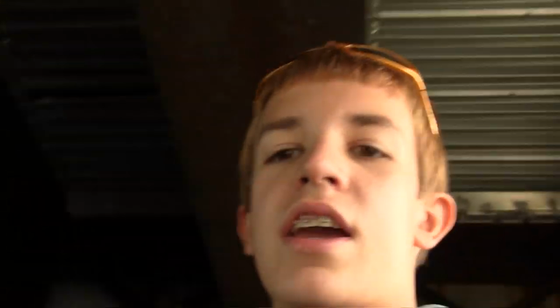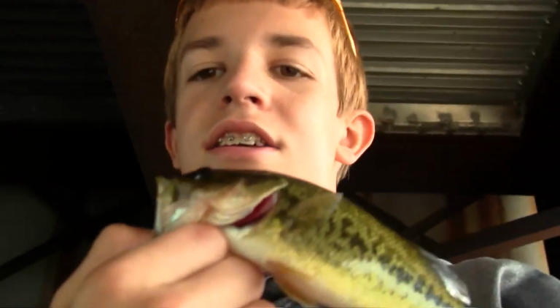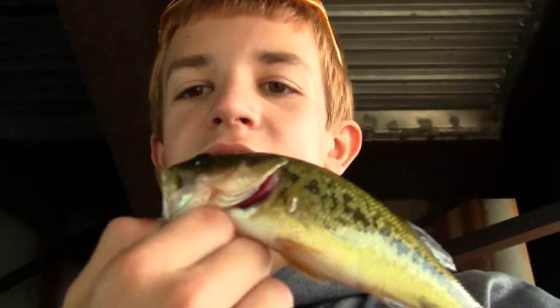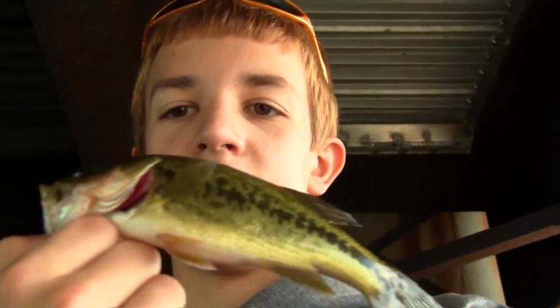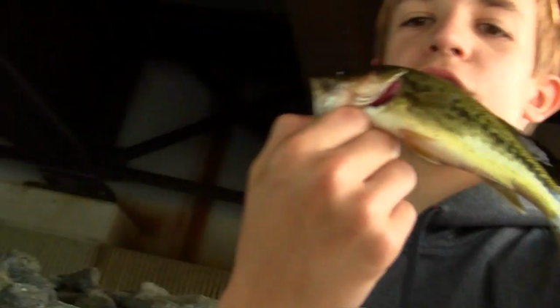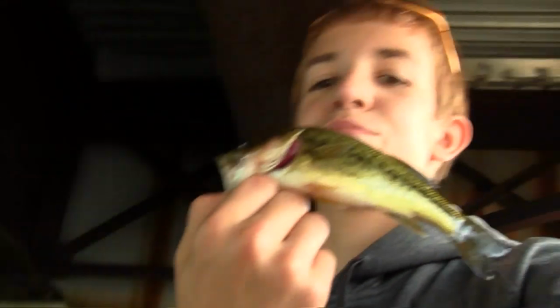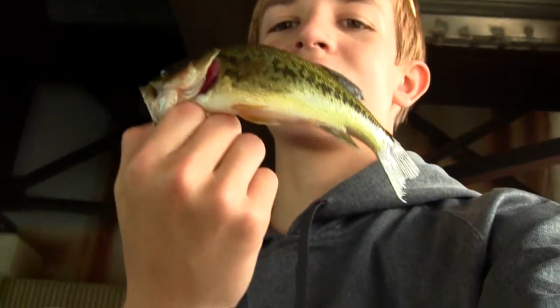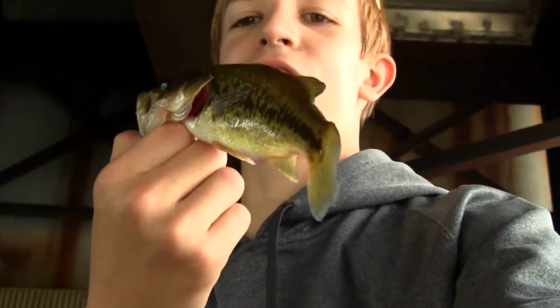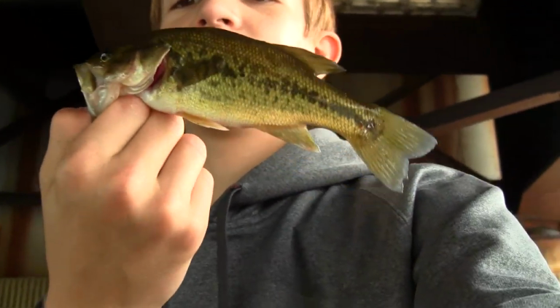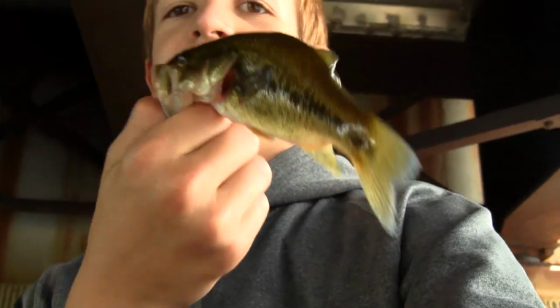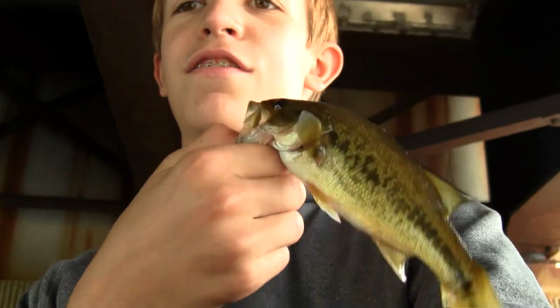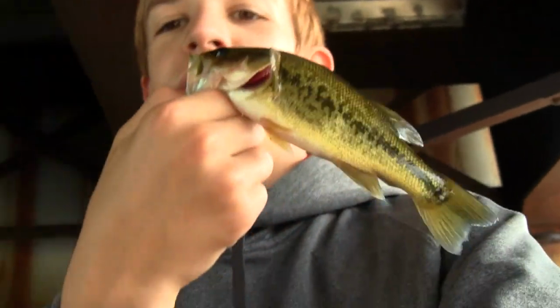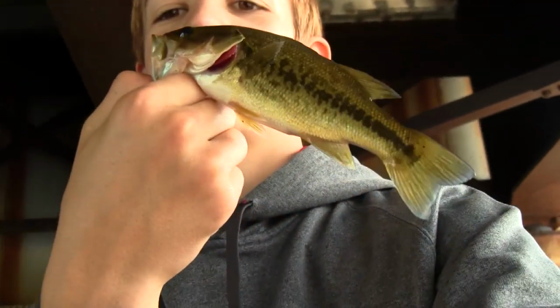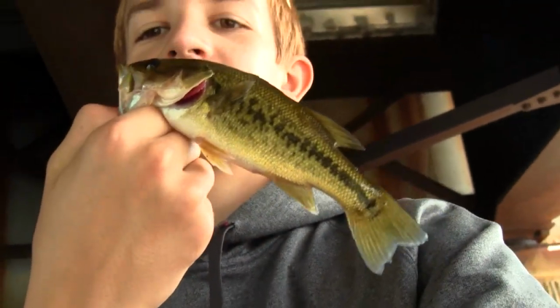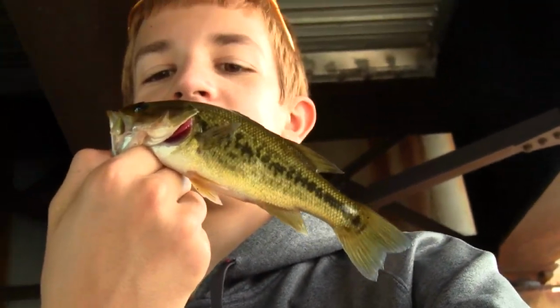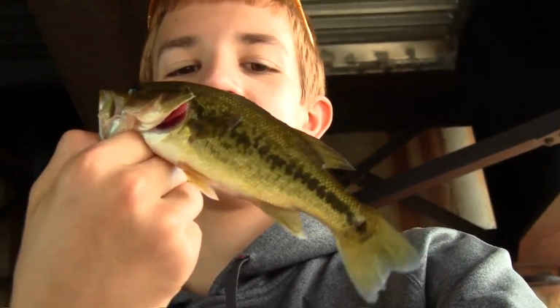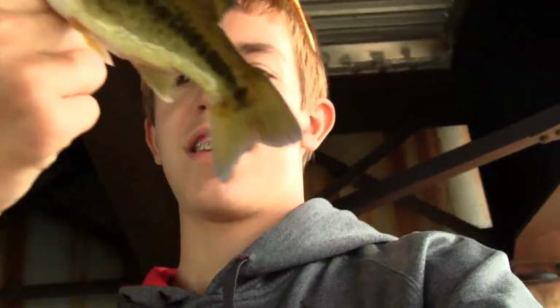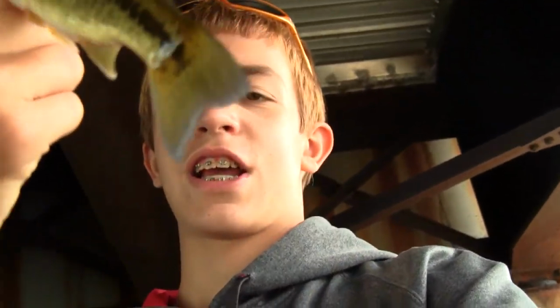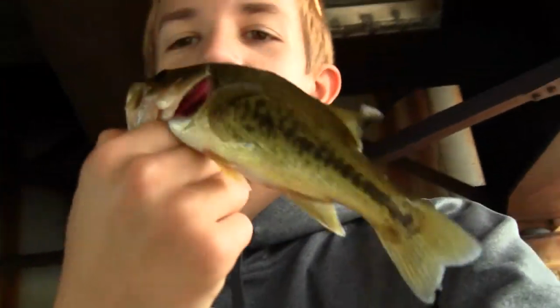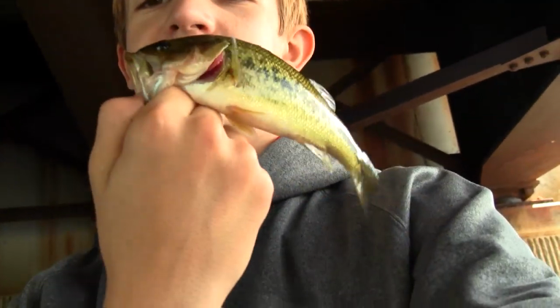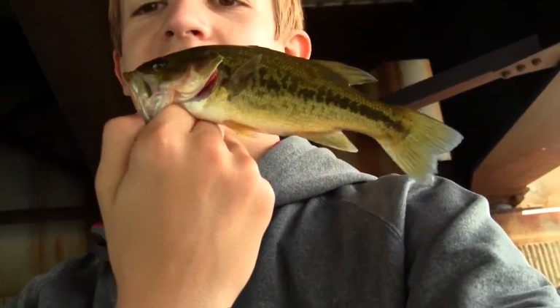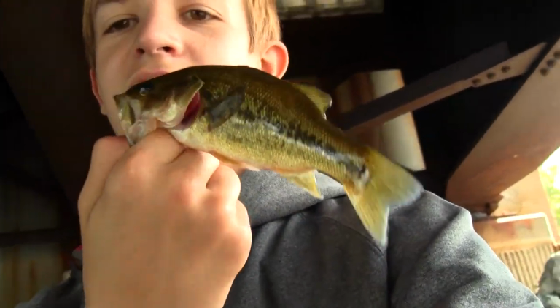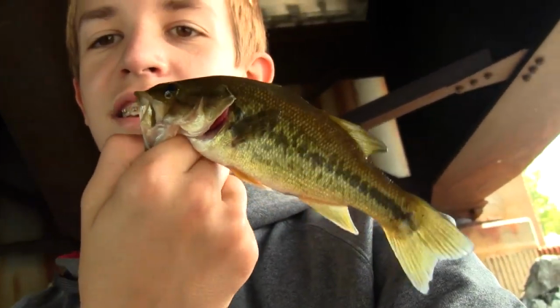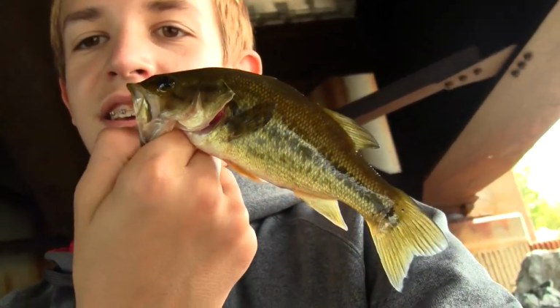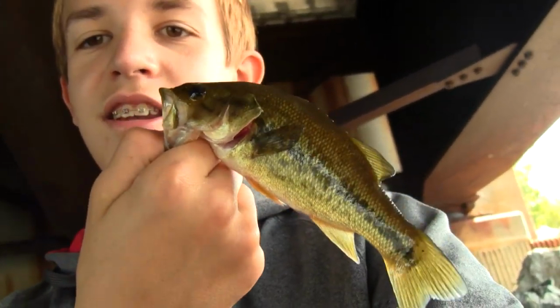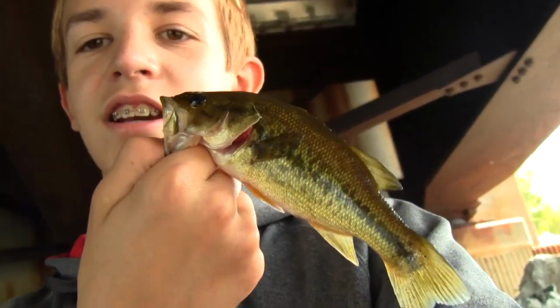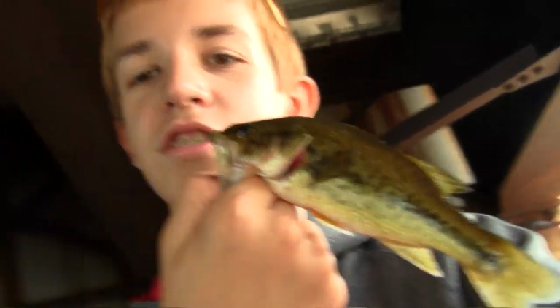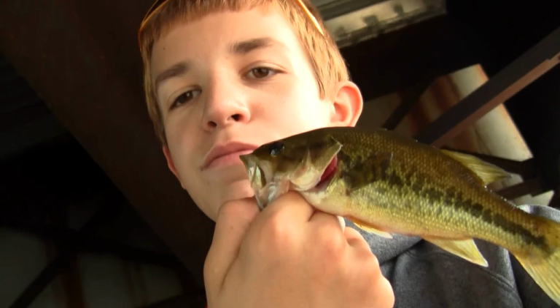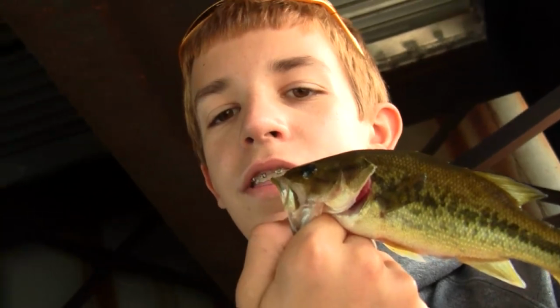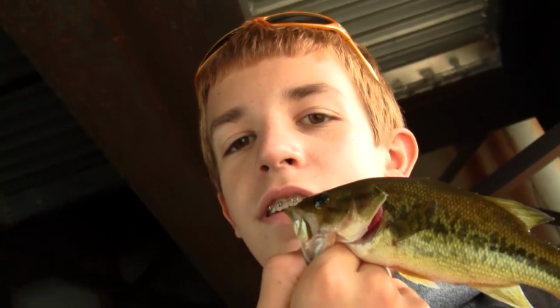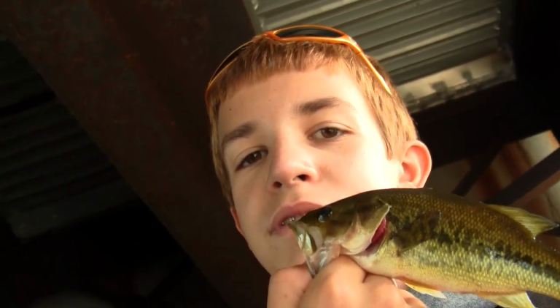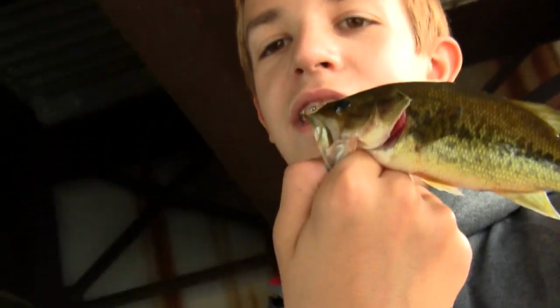Hey guys, first pass of a few weeks. Little — couple inches, nice colors. Largemouth, upstate.